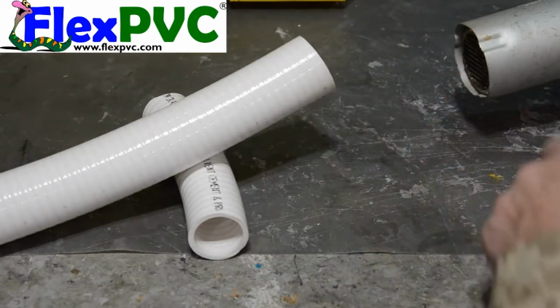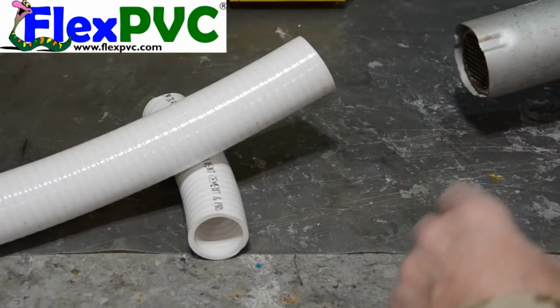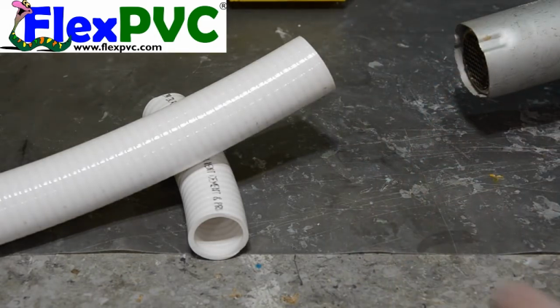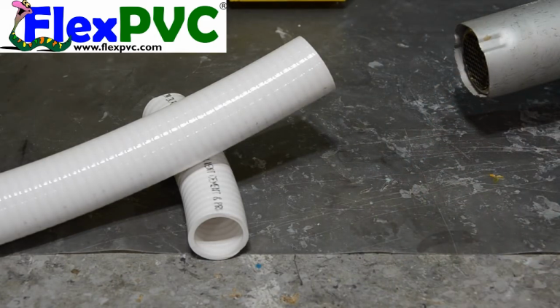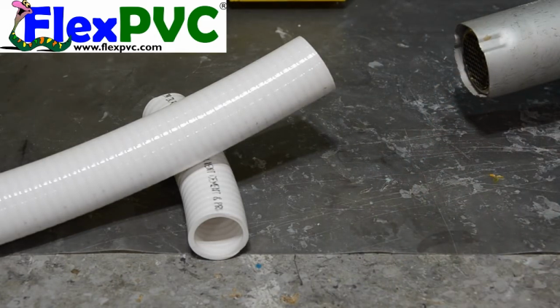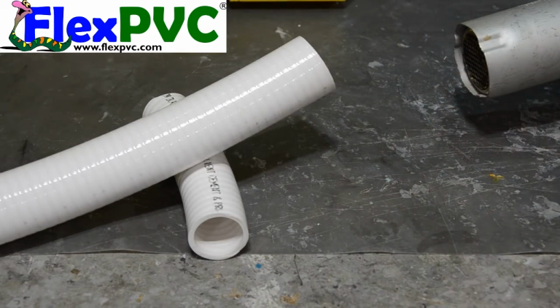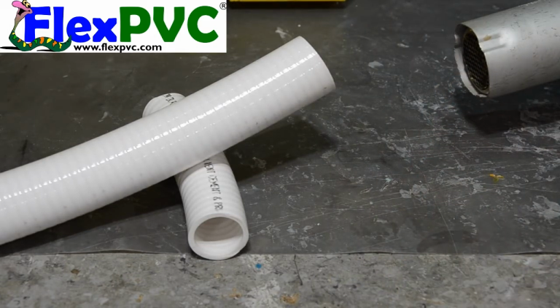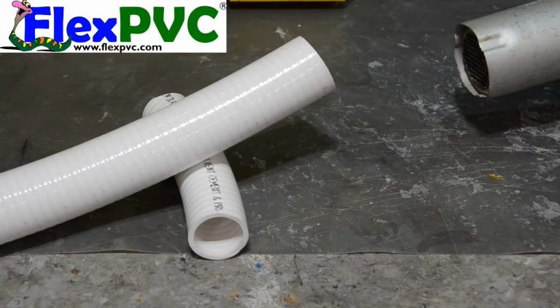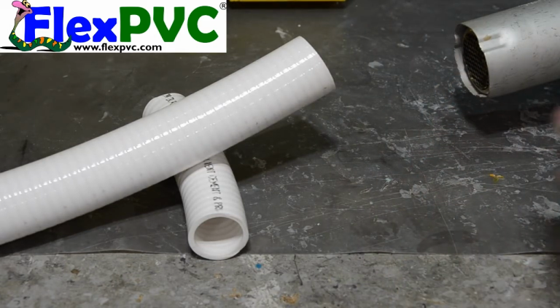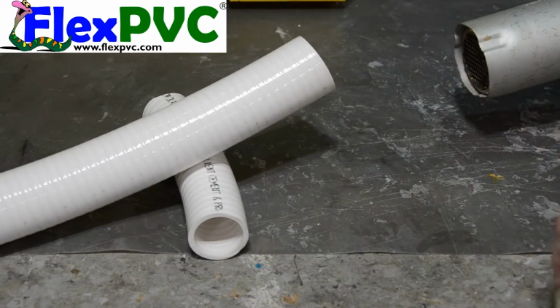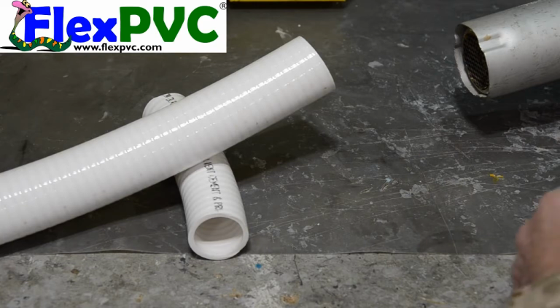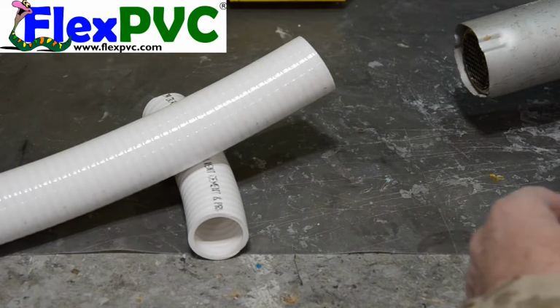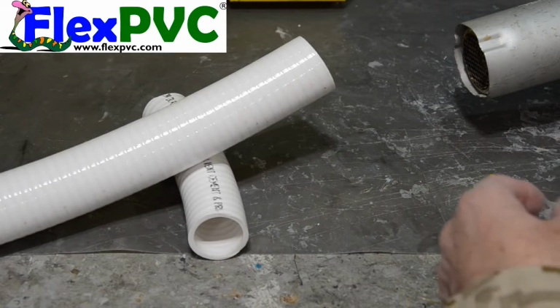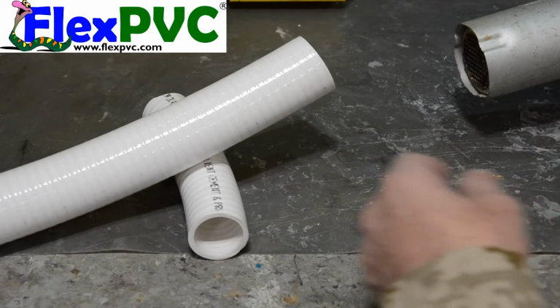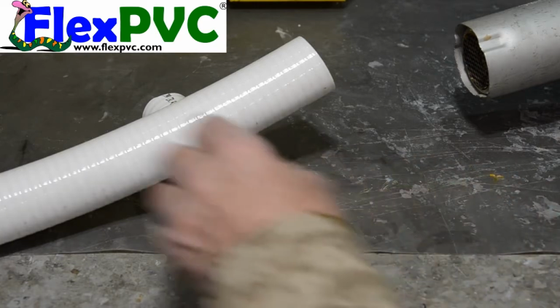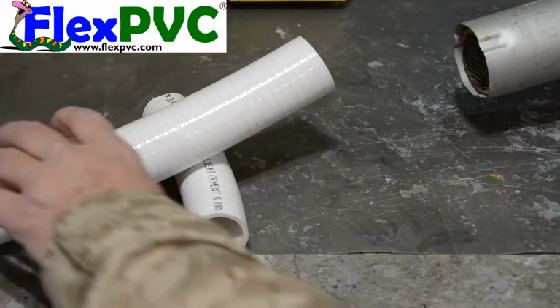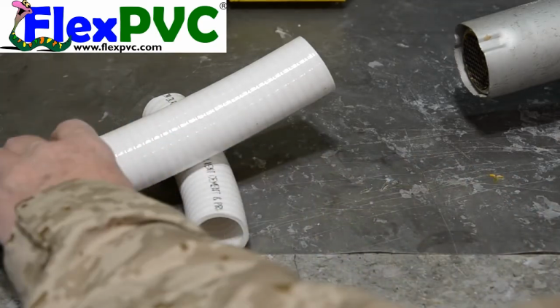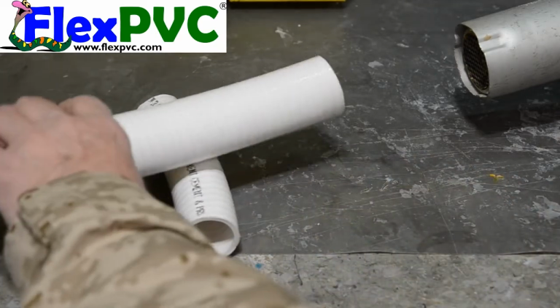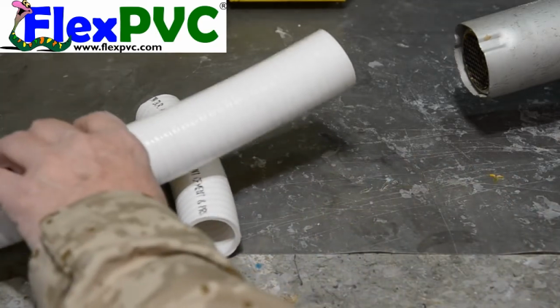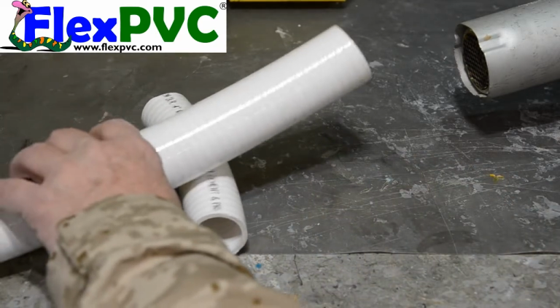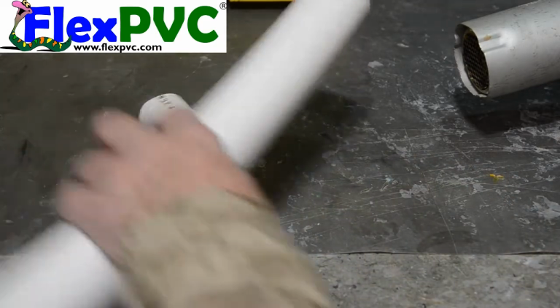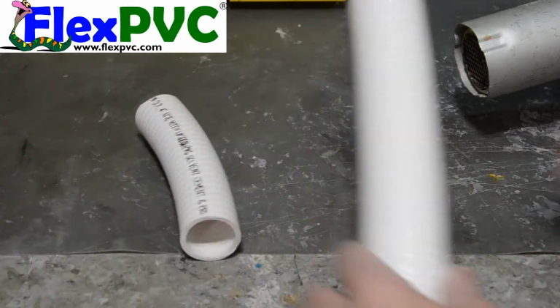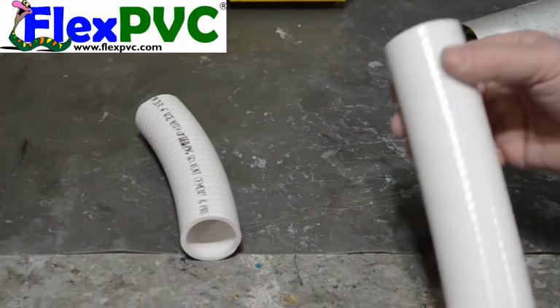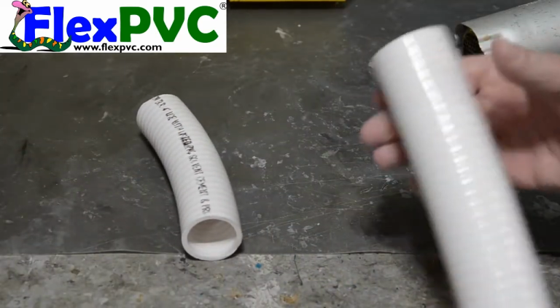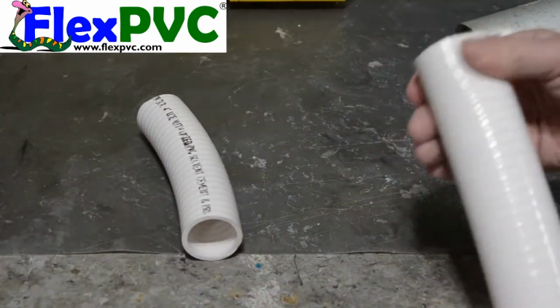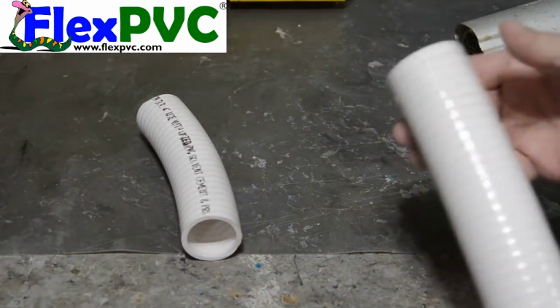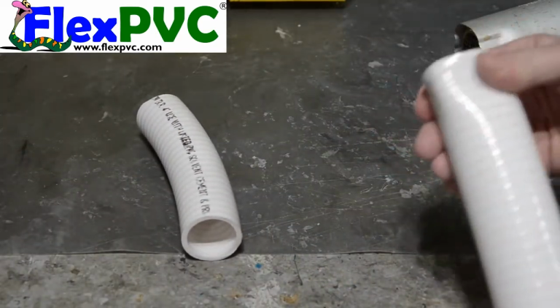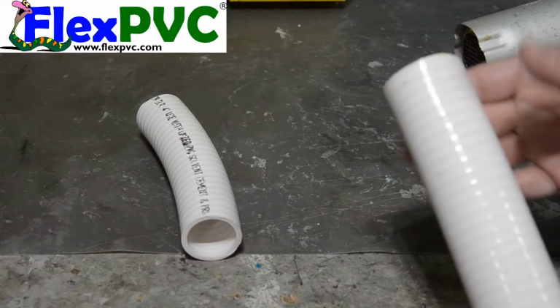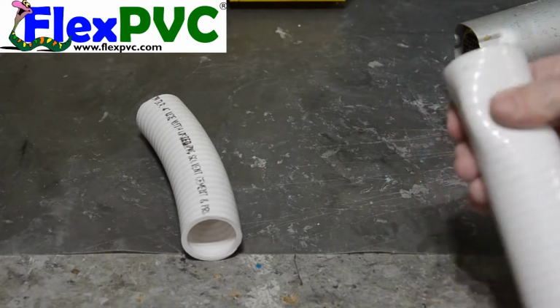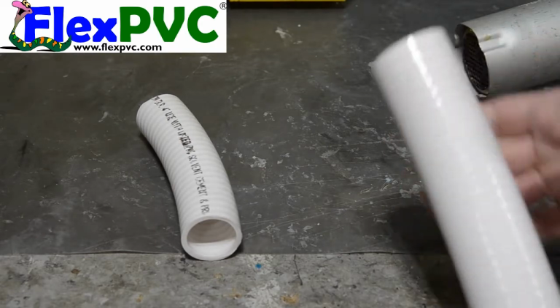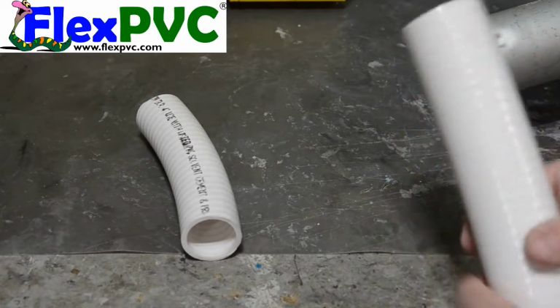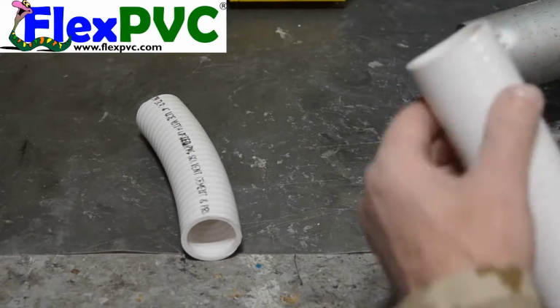Whether it's a heat gun, it's hot — an industrial heat gun. Hairdryers will not work. They don't get anywhere near hot enough. I'm showing you there that it's hot.